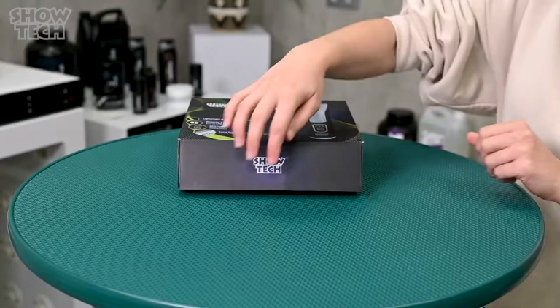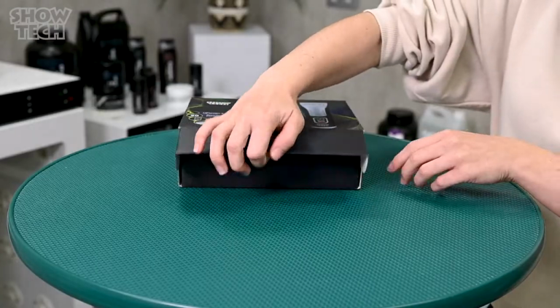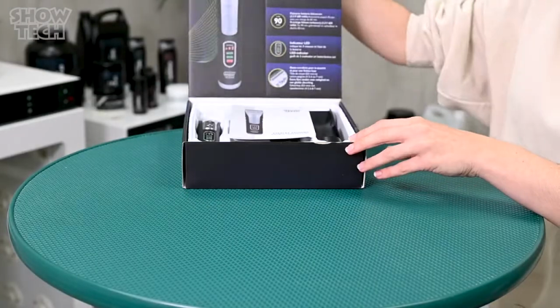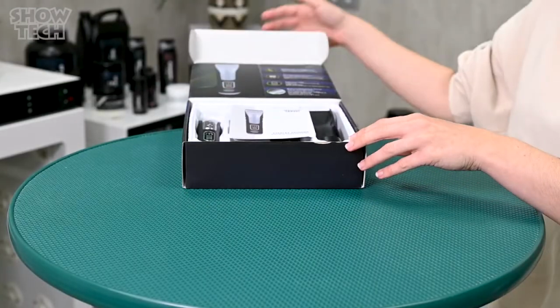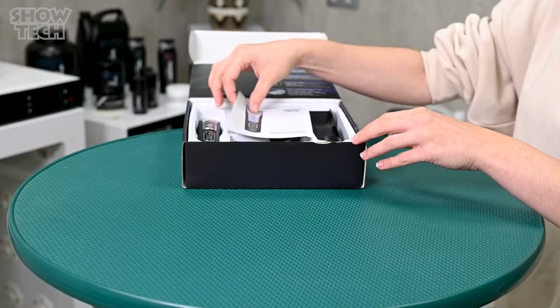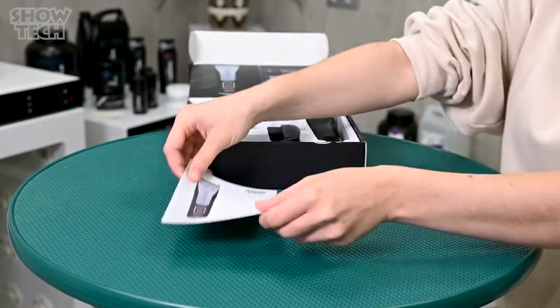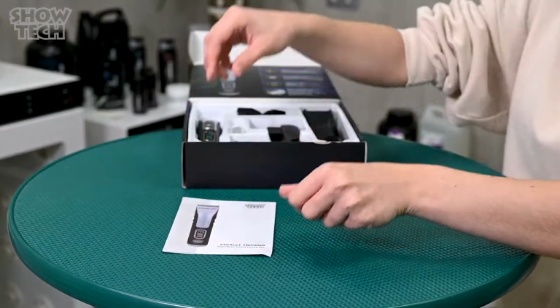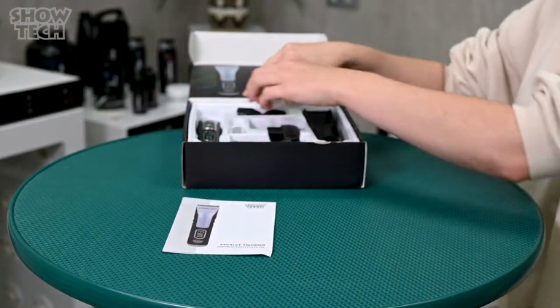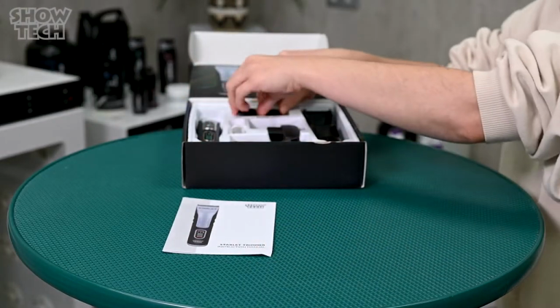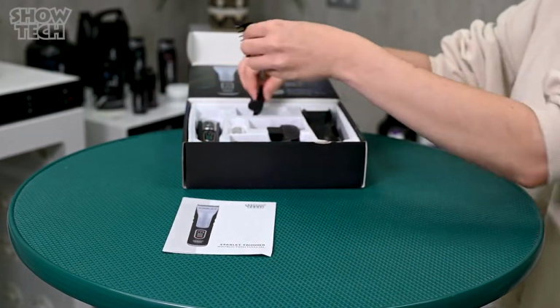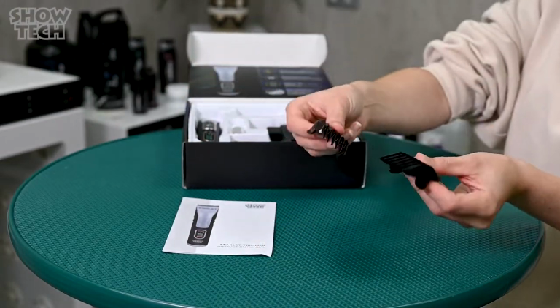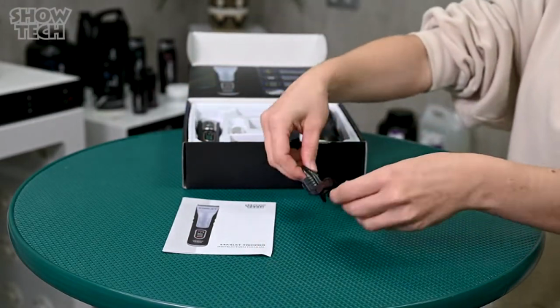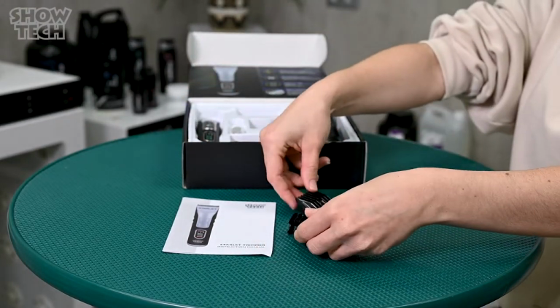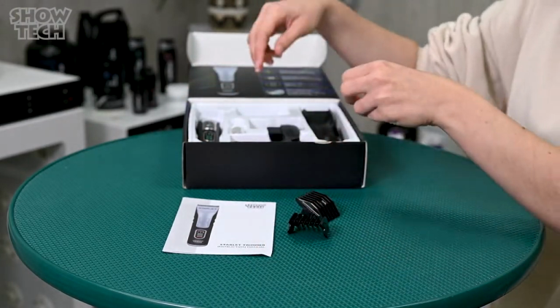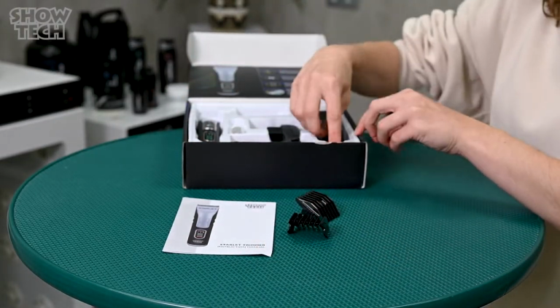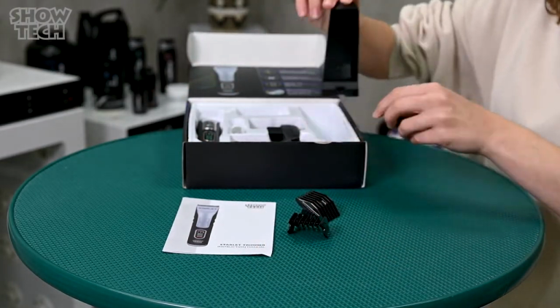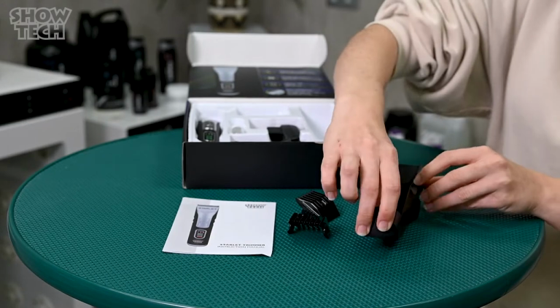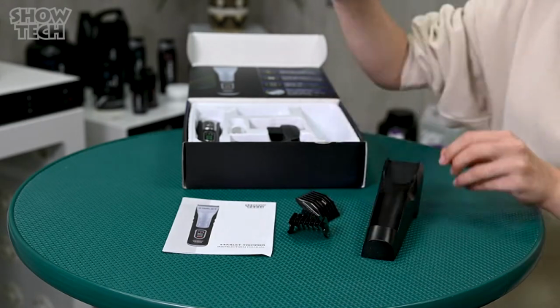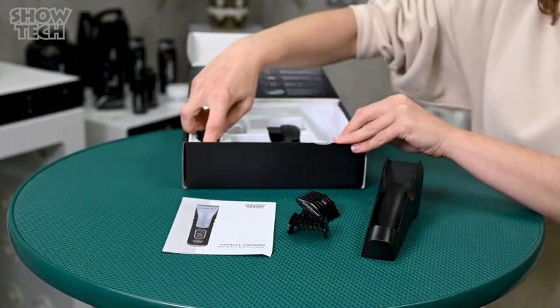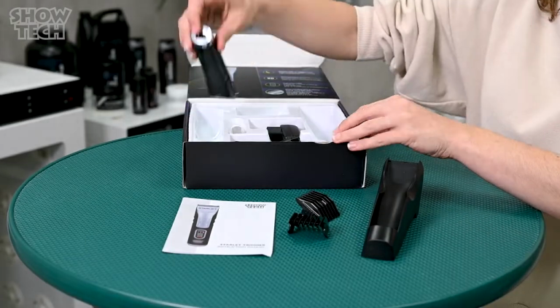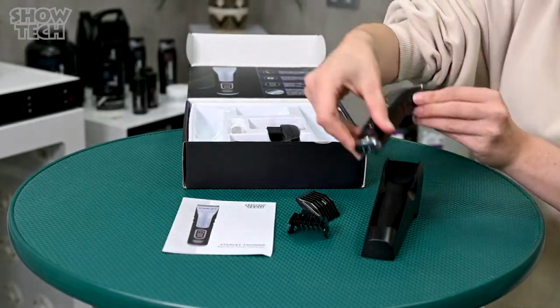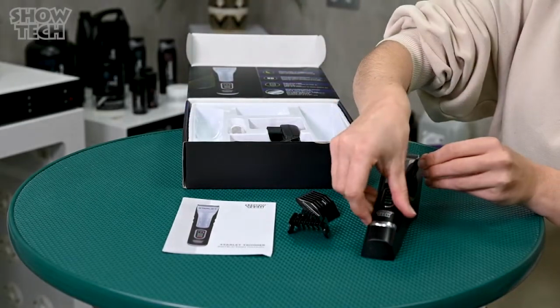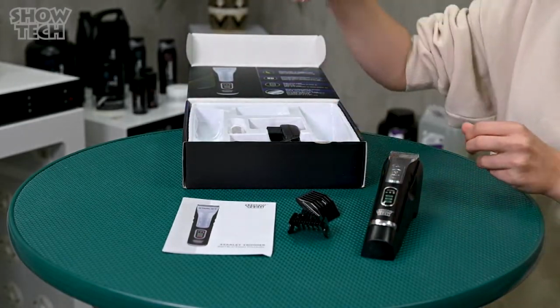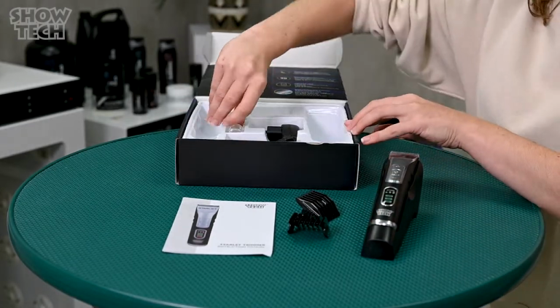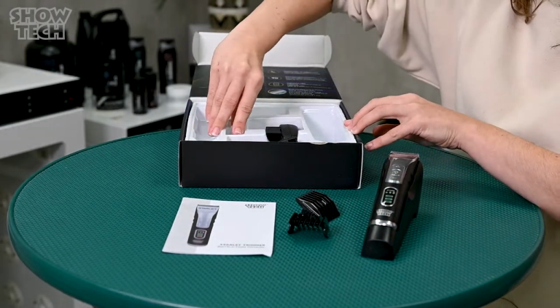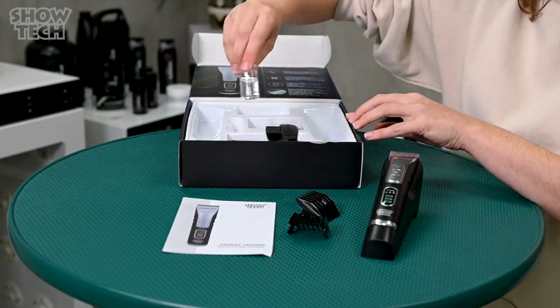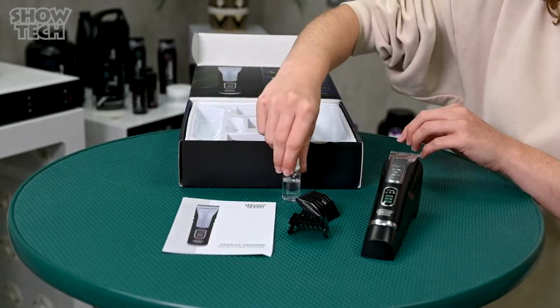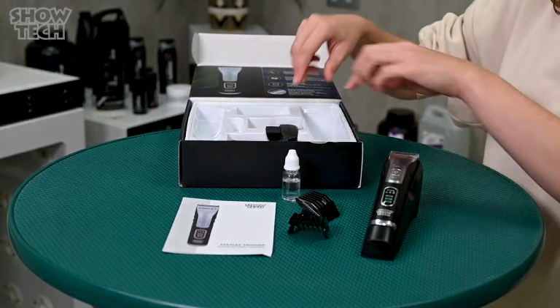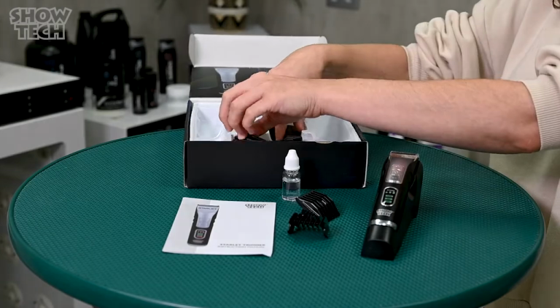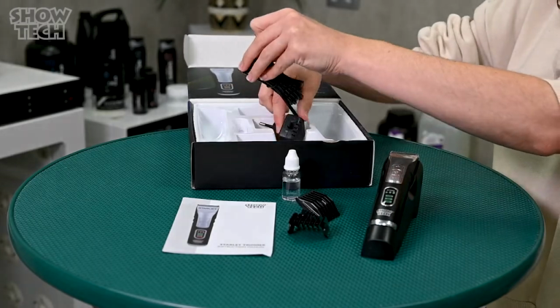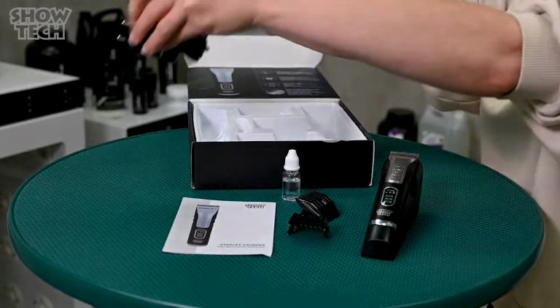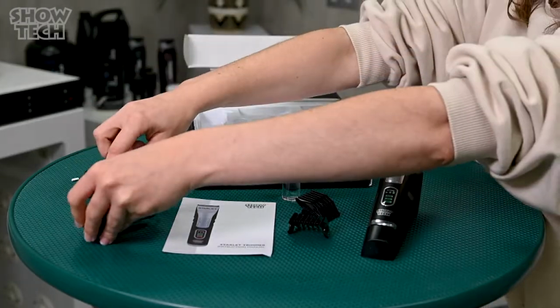When you open the box, you have the manual, the two snap-on combs which you can use on both sides, the clipper stand, the clipper with the blade, clipper oil and the charger.